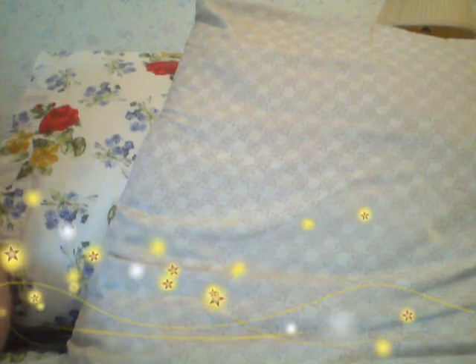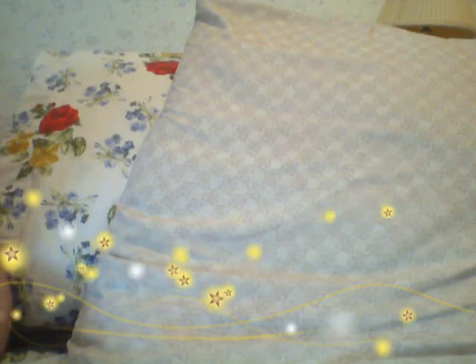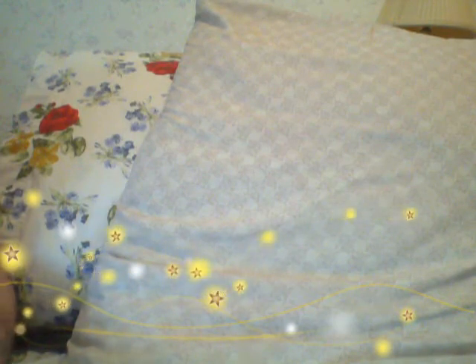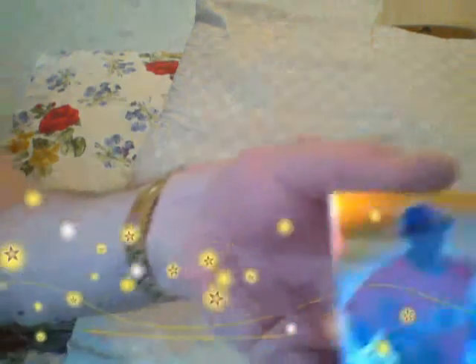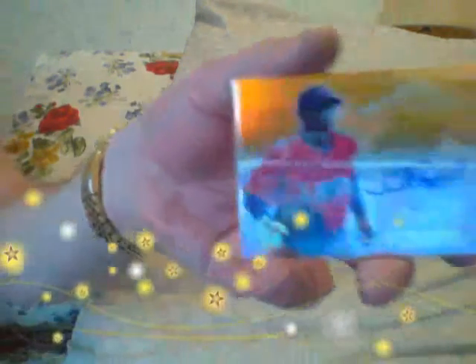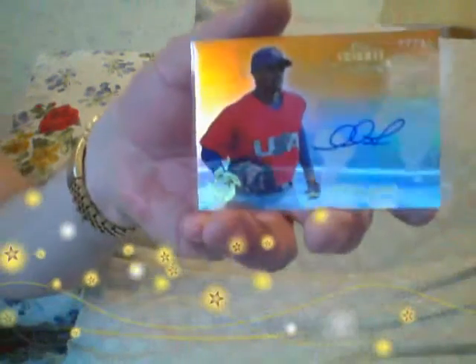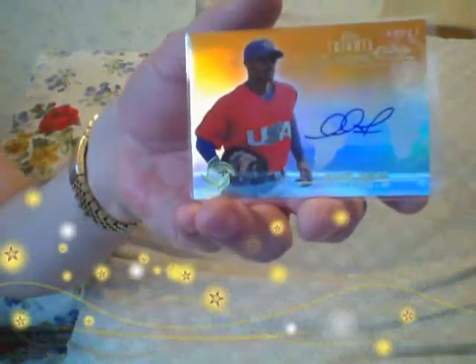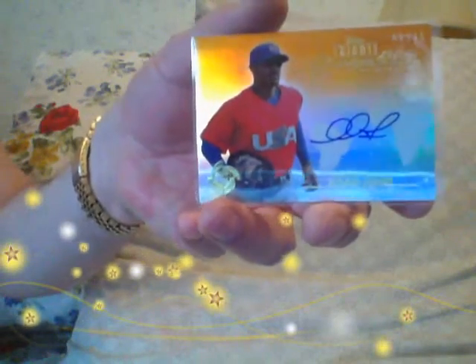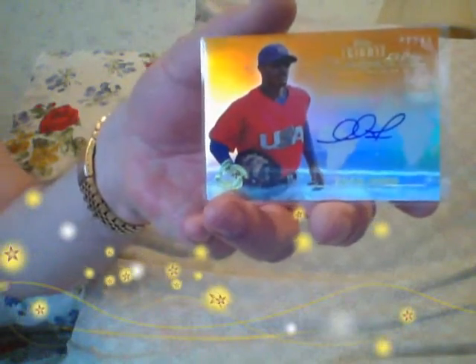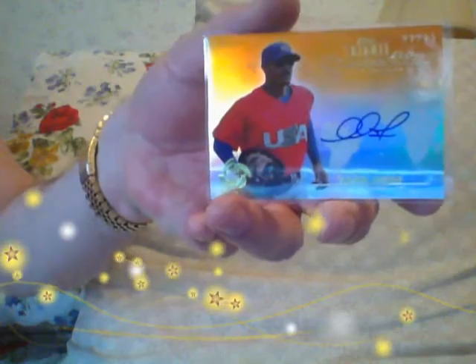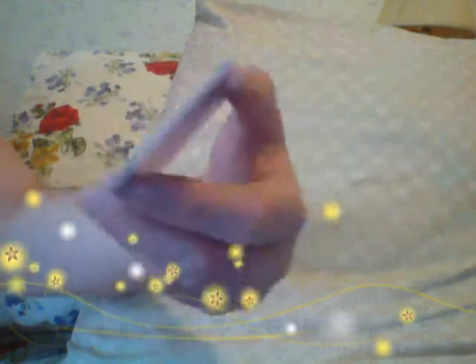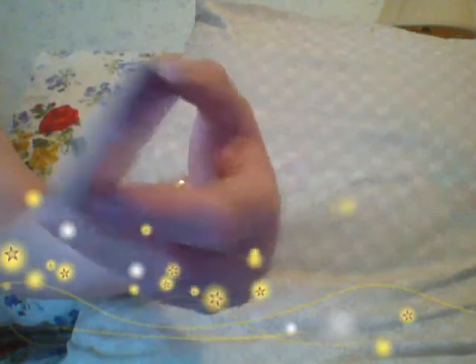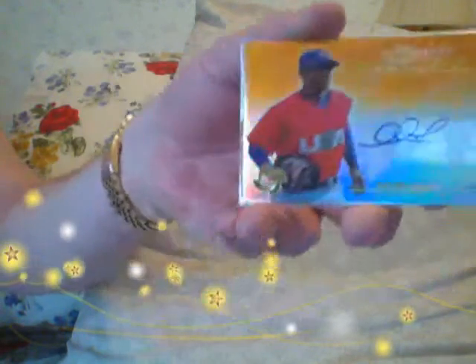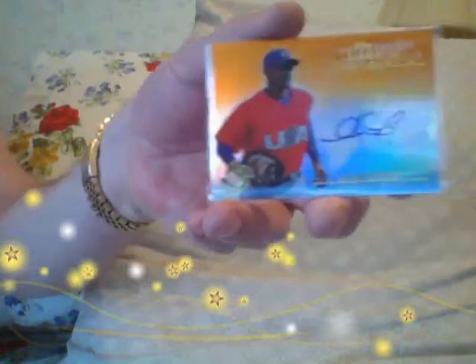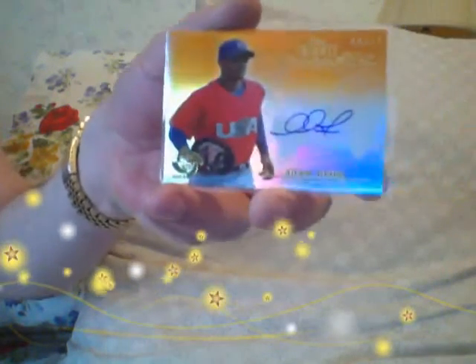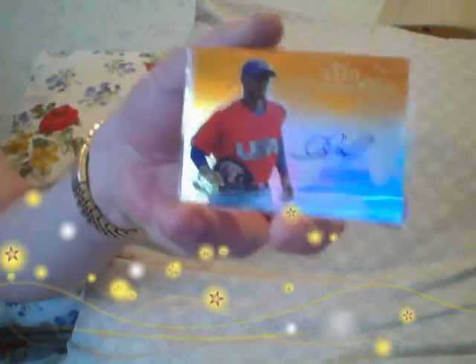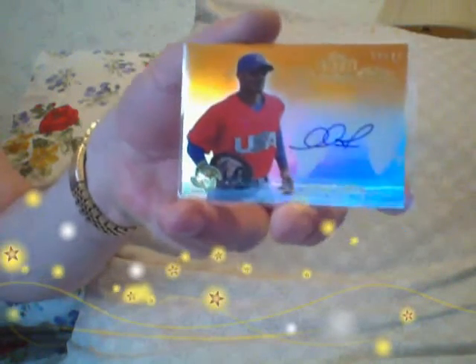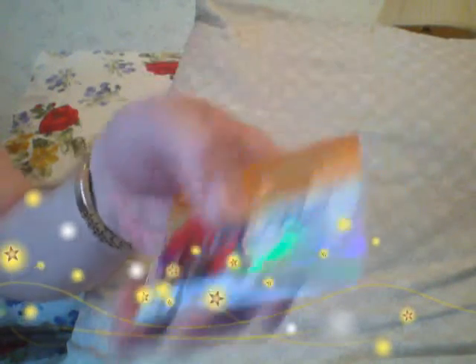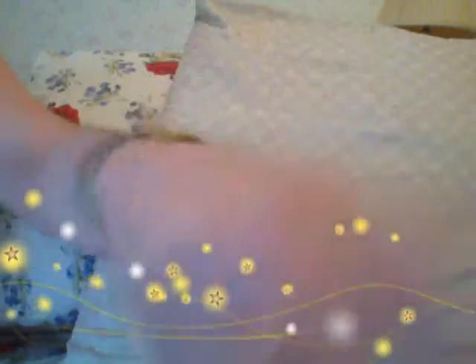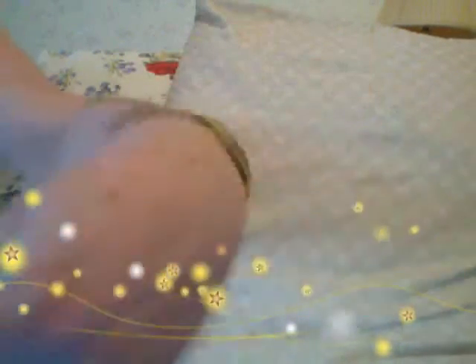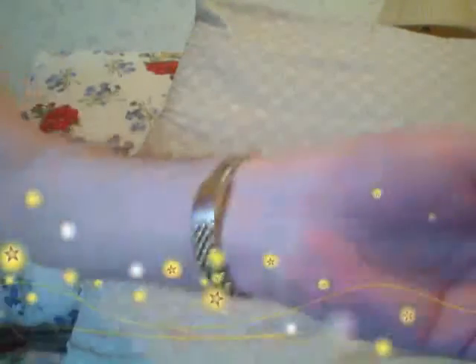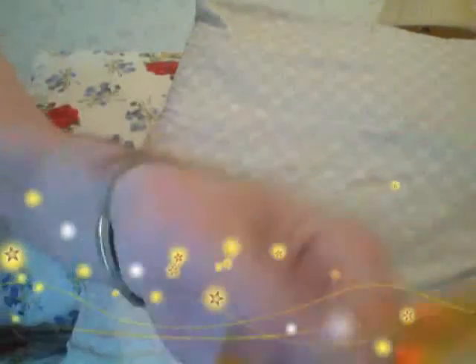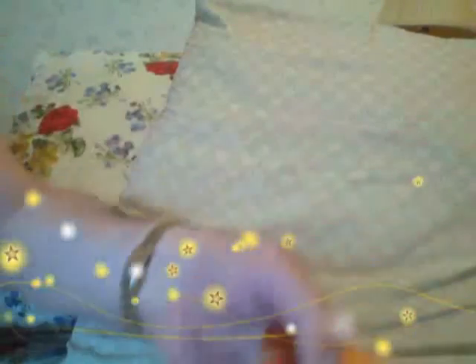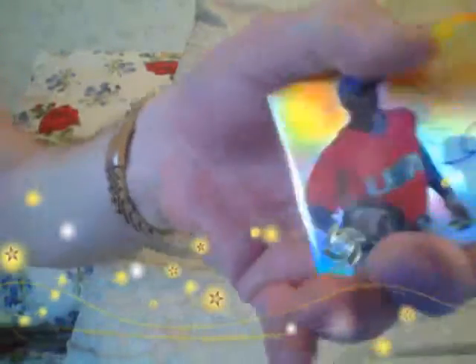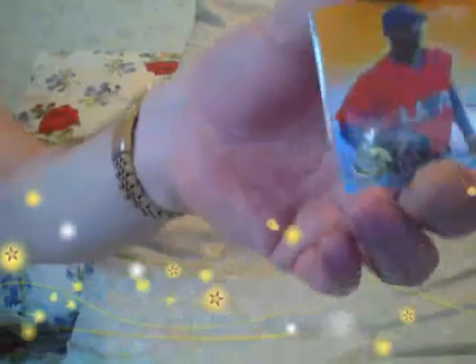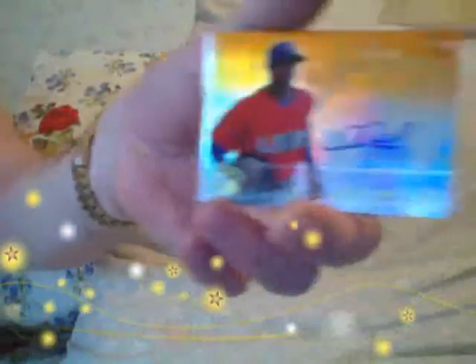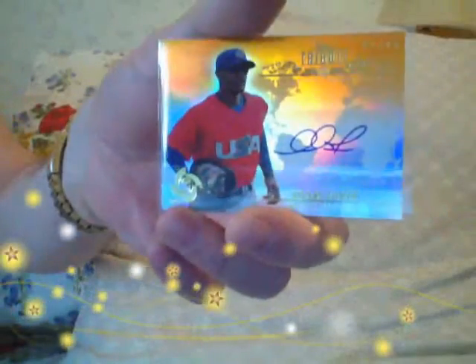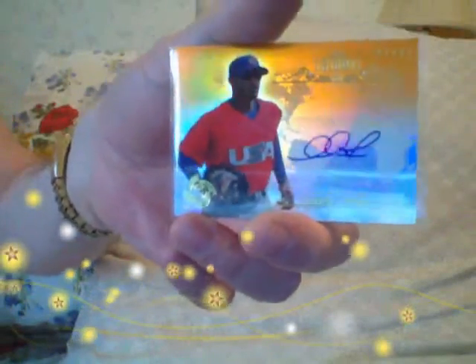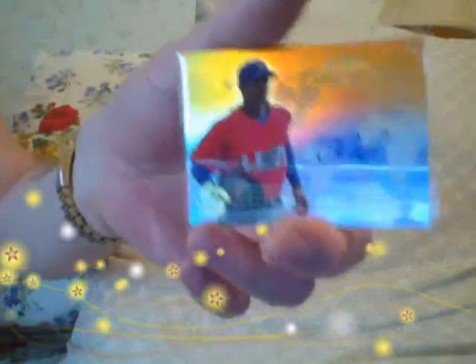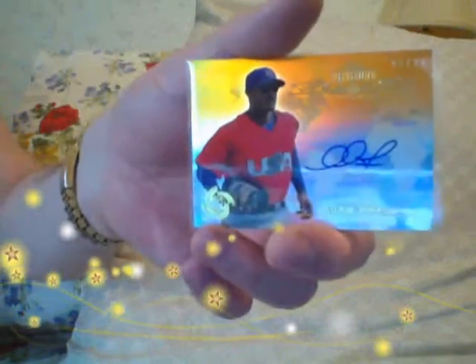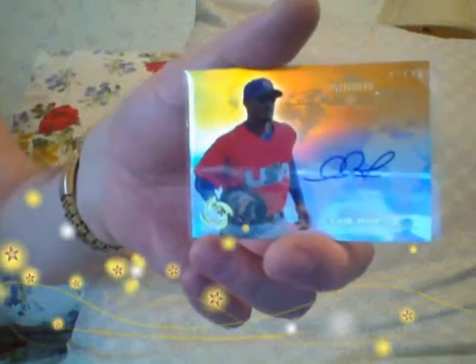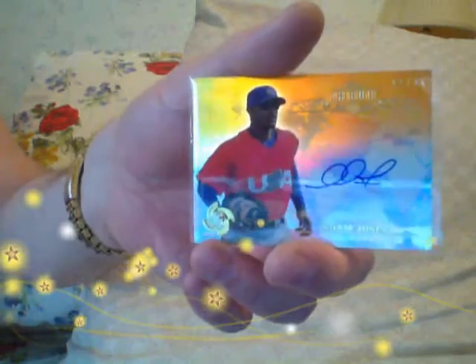It's number 2 of 25. Adam Jones, the orange. 2 of 25. I don't know if that's orange or gold, I really can't tell. But that's a sweet card. A beauty. Beautiful card.